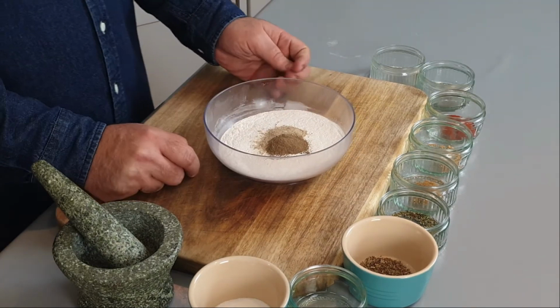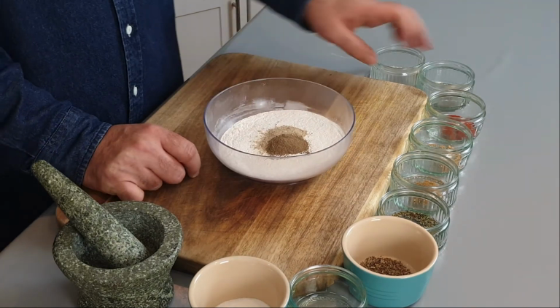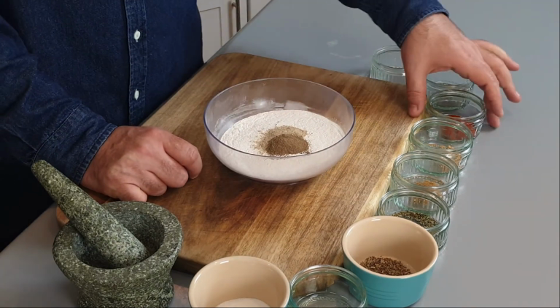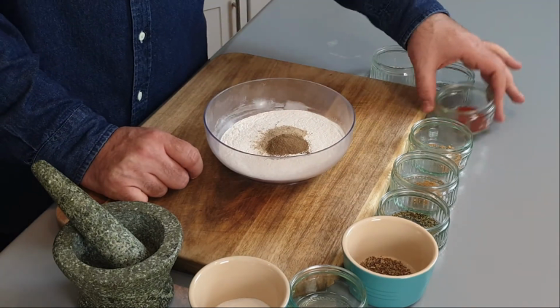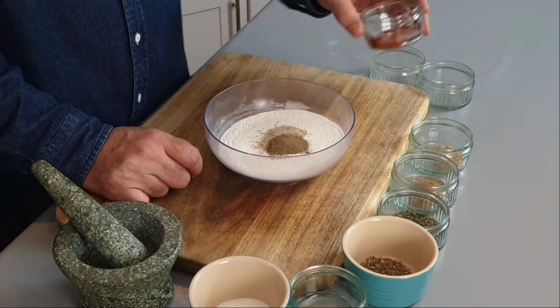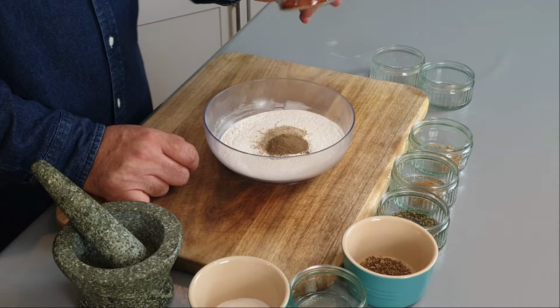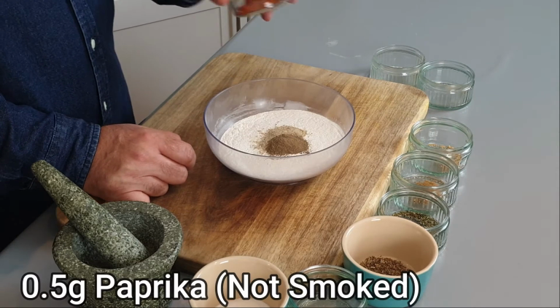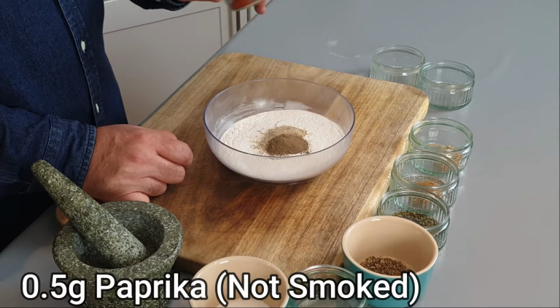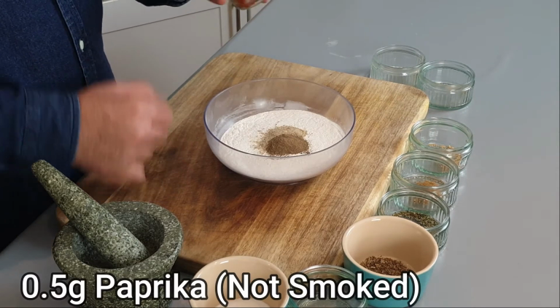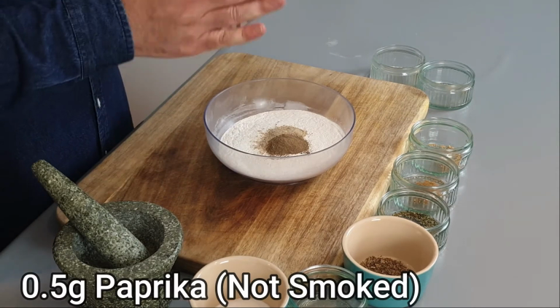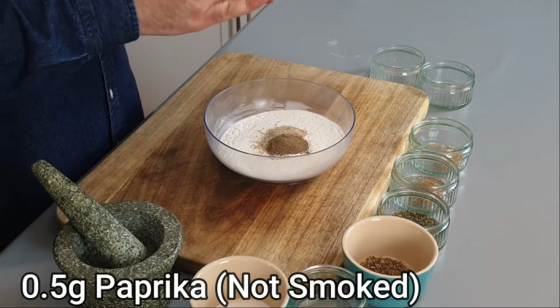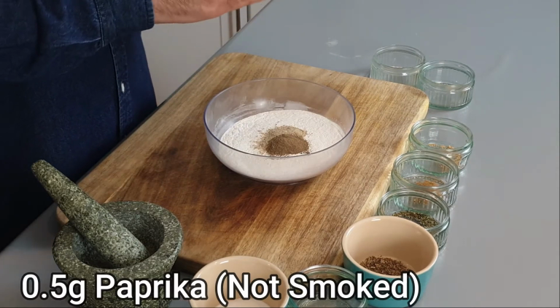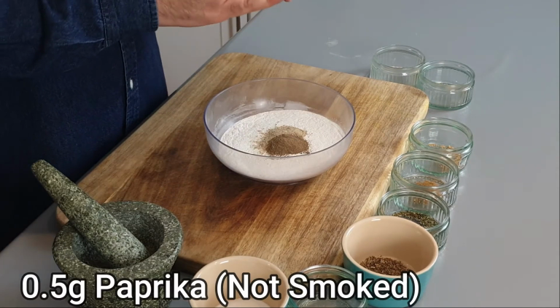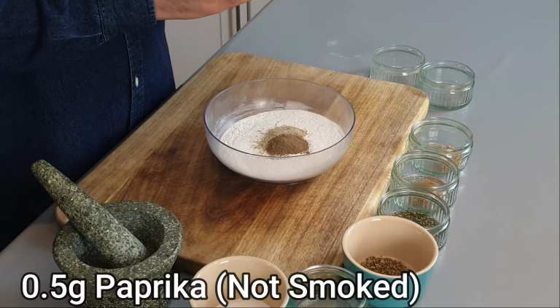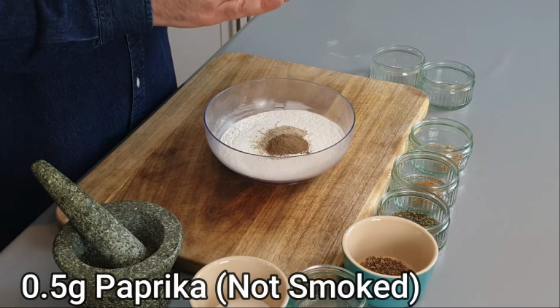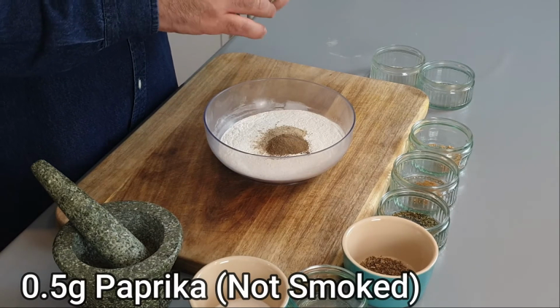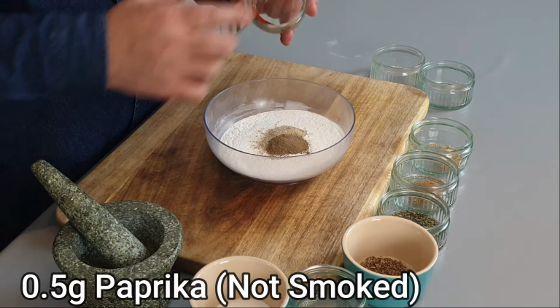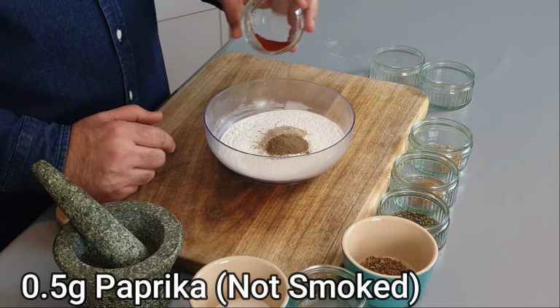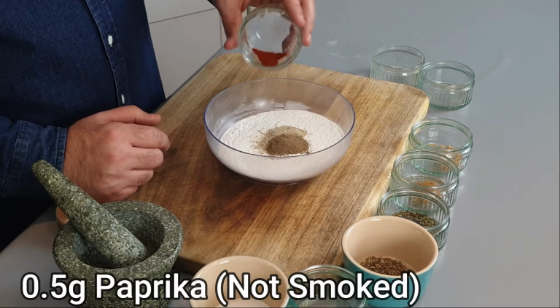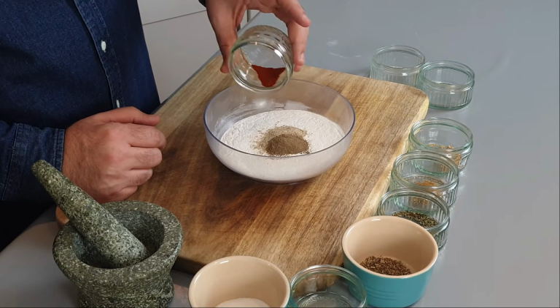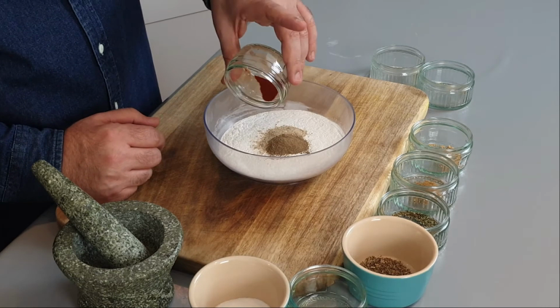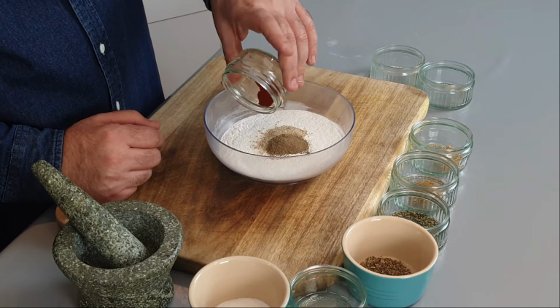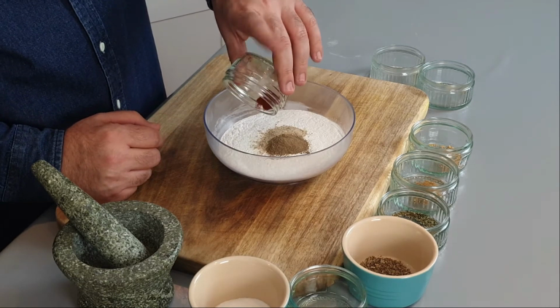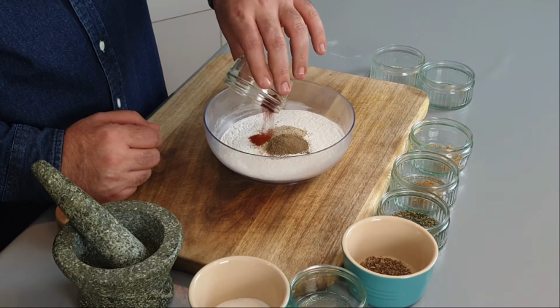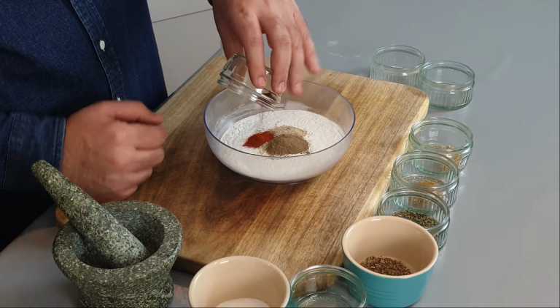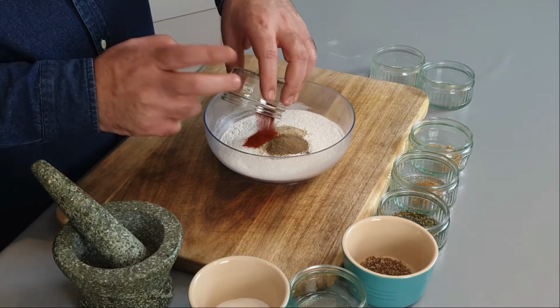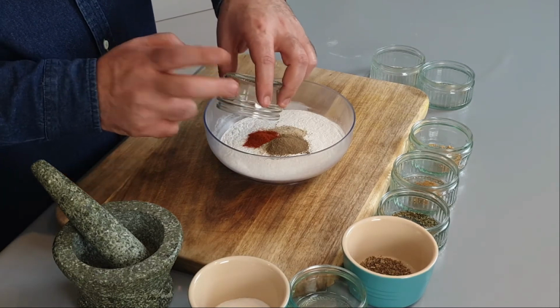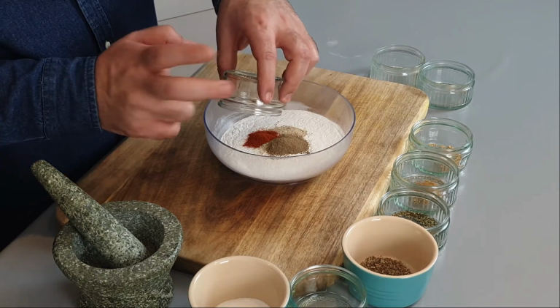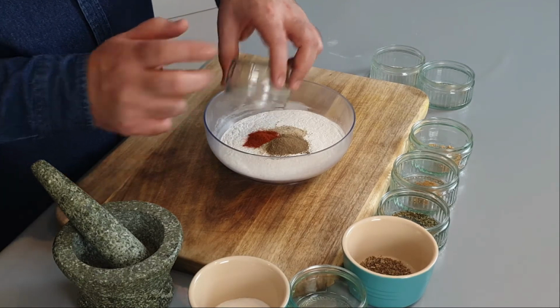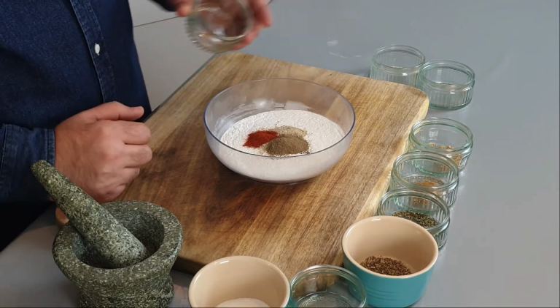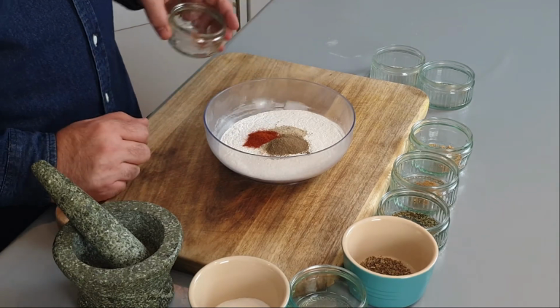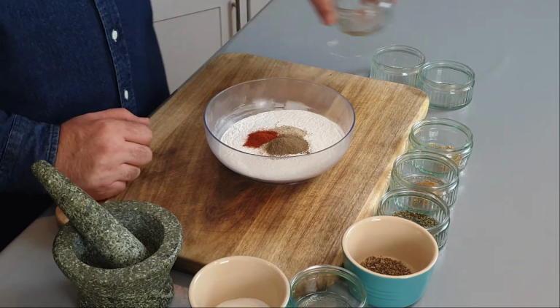Our next ingredient is half a gram of paprika — not smoked paprika, just regular paprika. Drop that in.